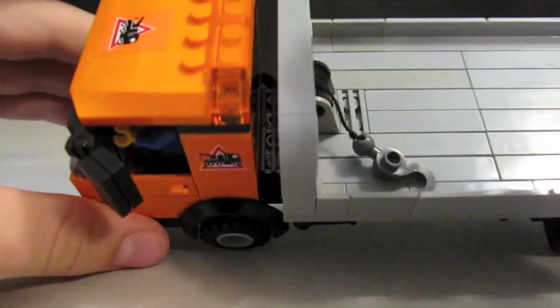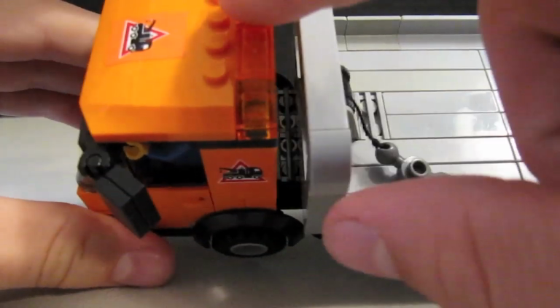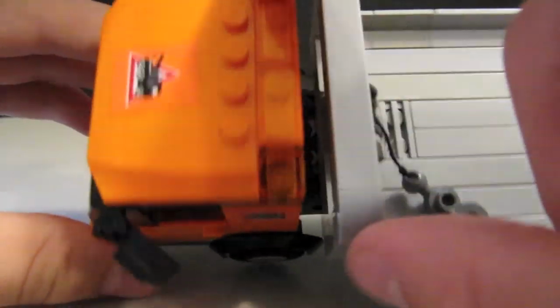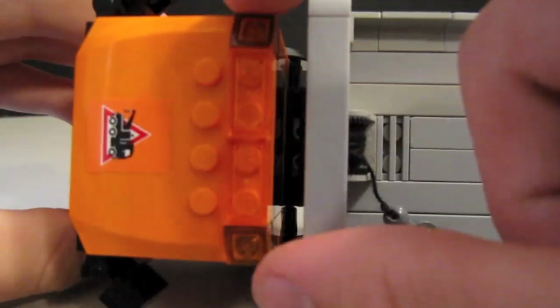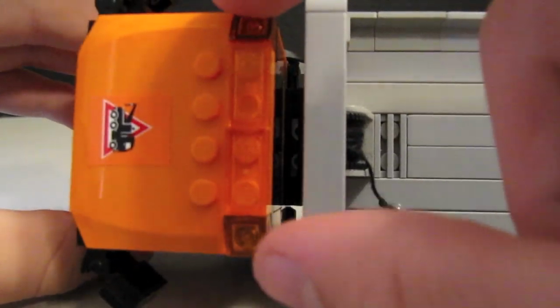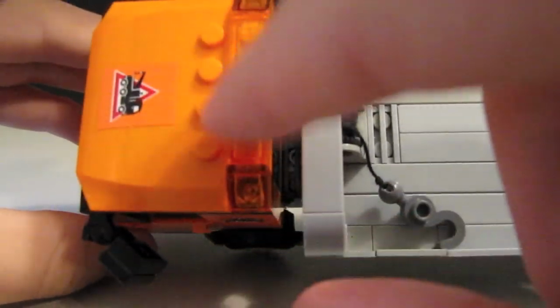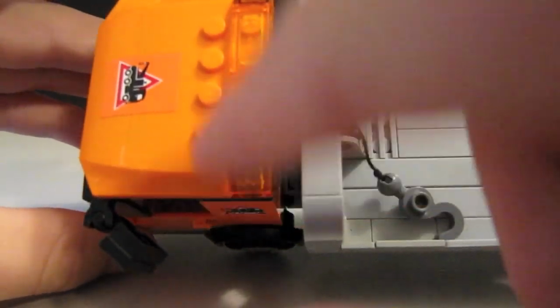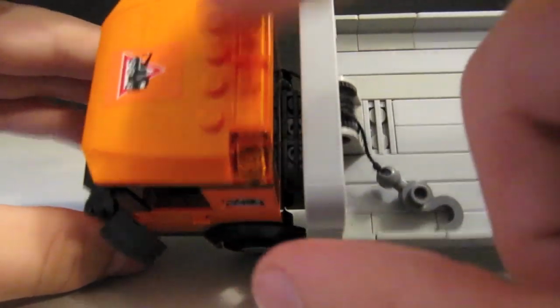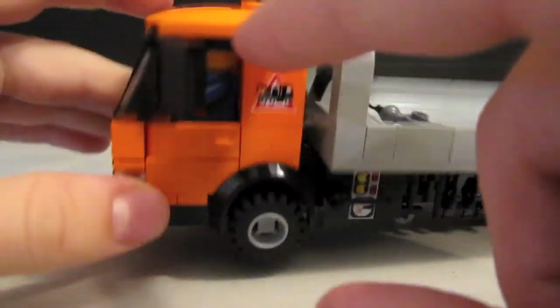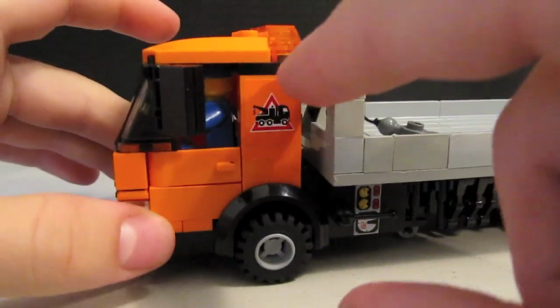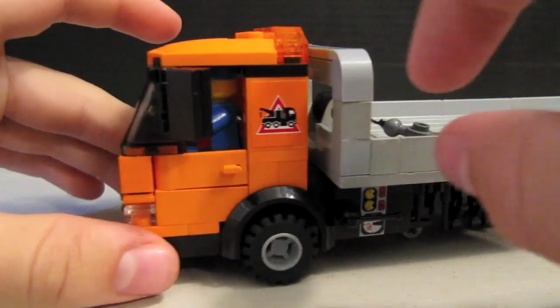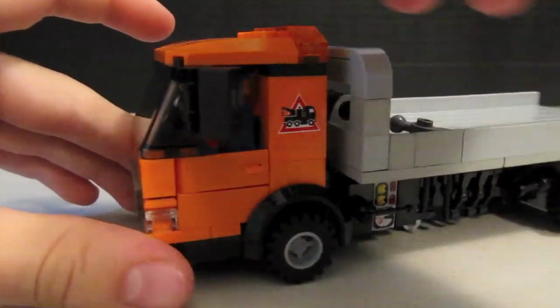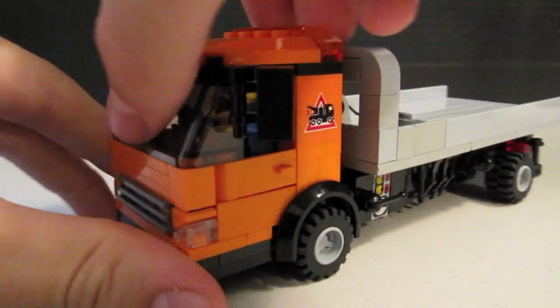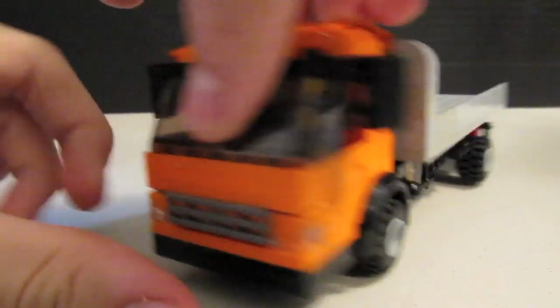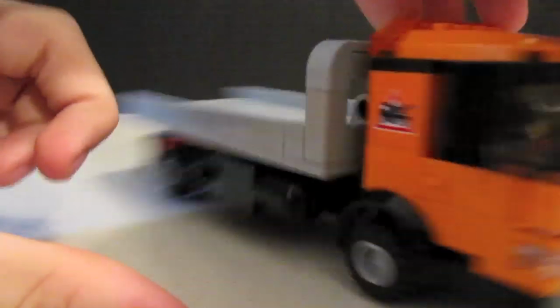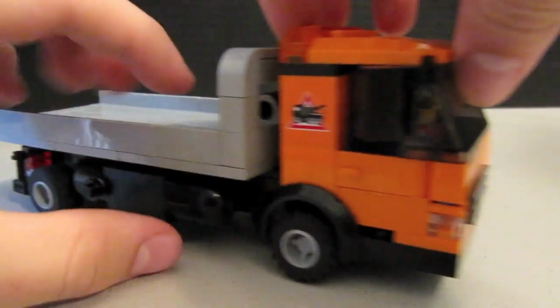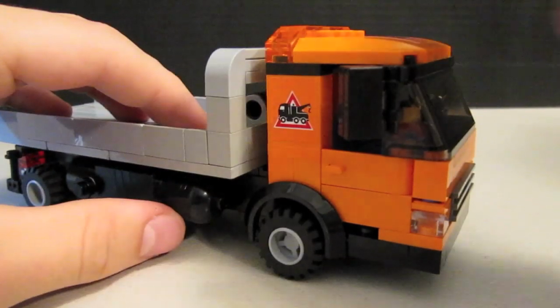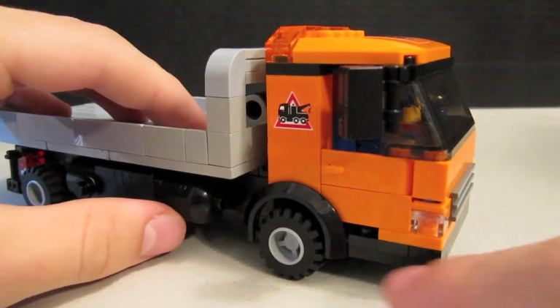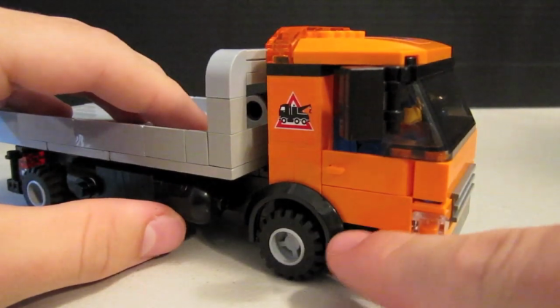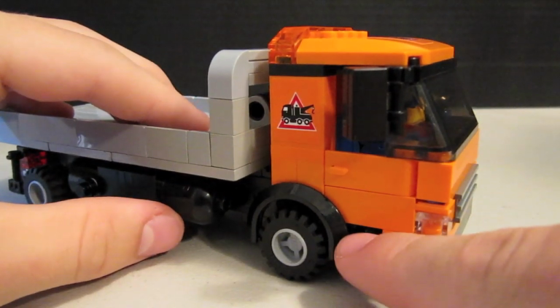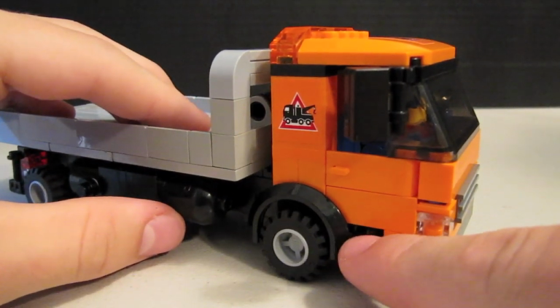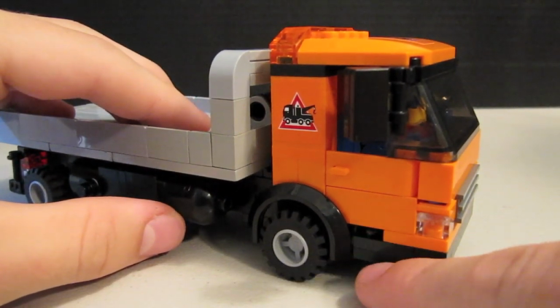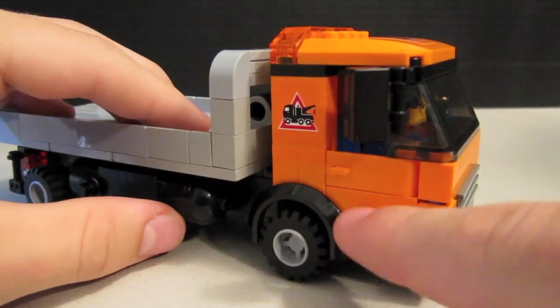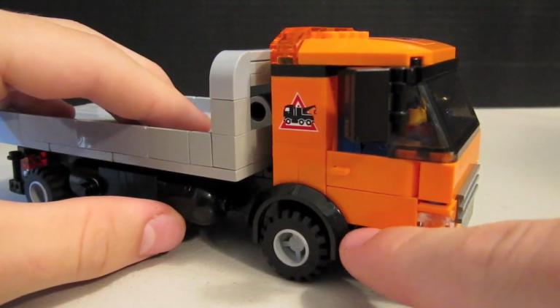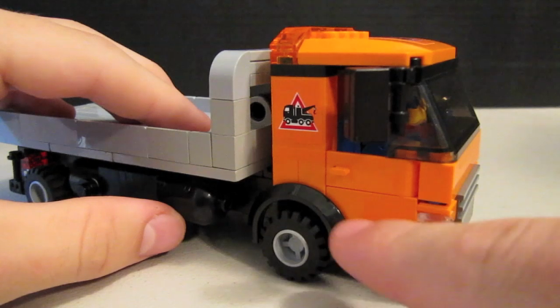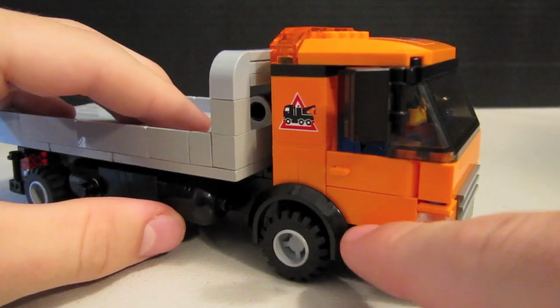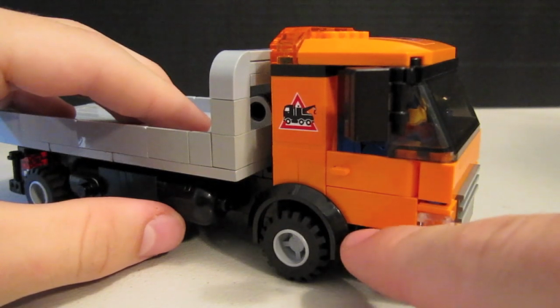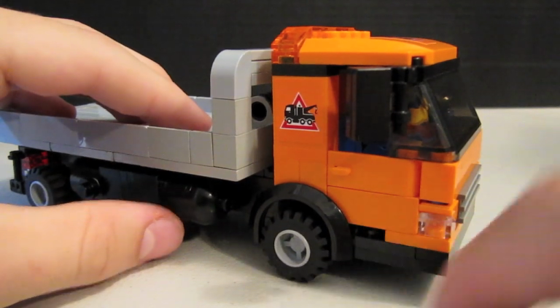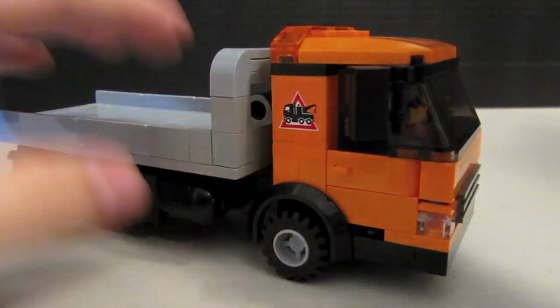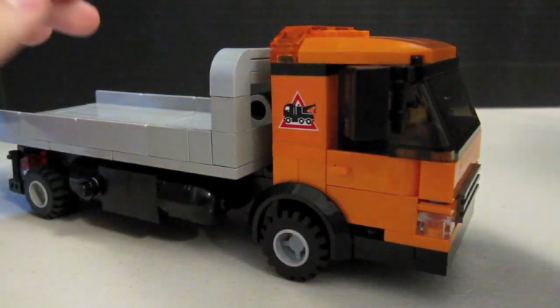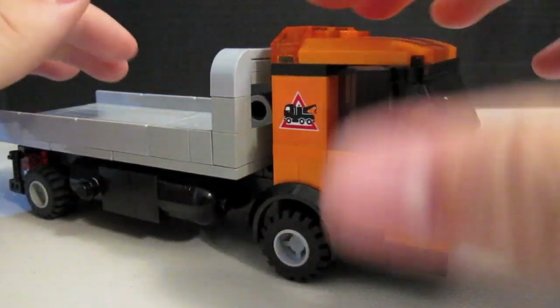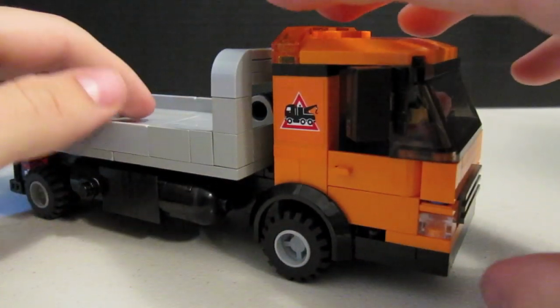On the cab of the truck, it has orange emergency lights on the top that go around on both sides. I do realize there's a blank spot here — I could not find another 1x2 orange tile, as I ran out of orange bricks in the making.